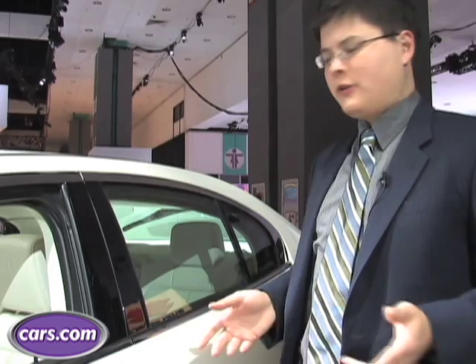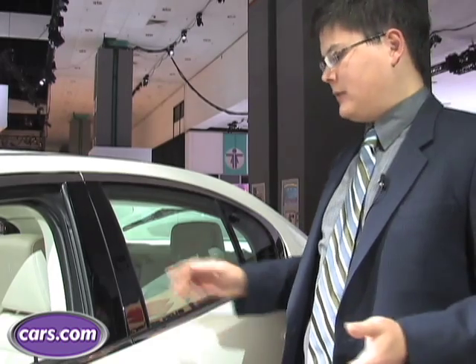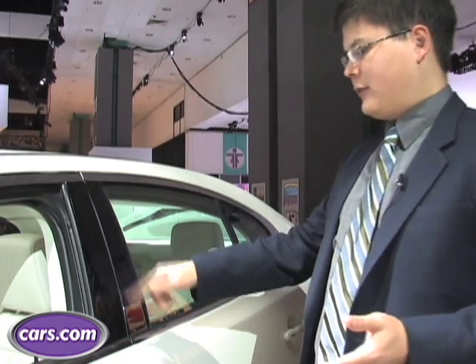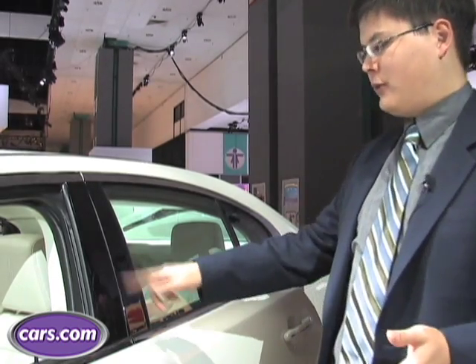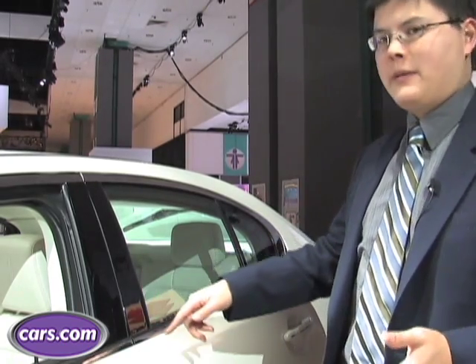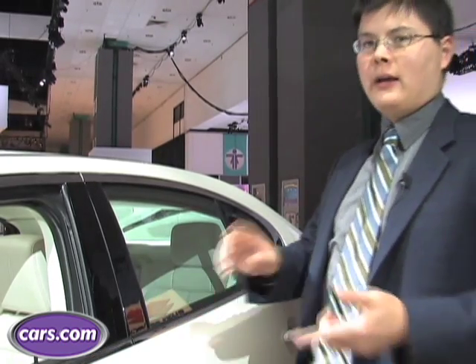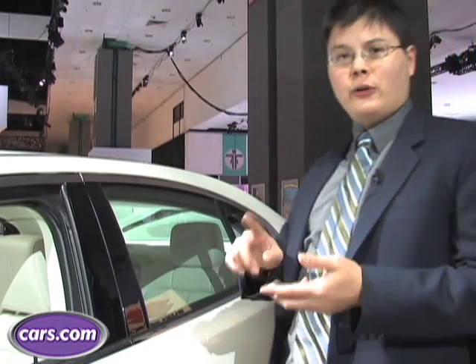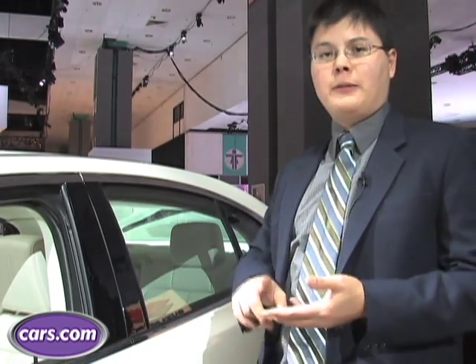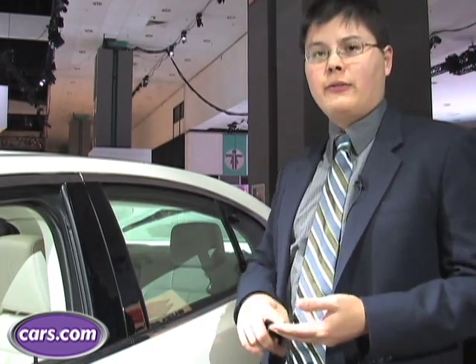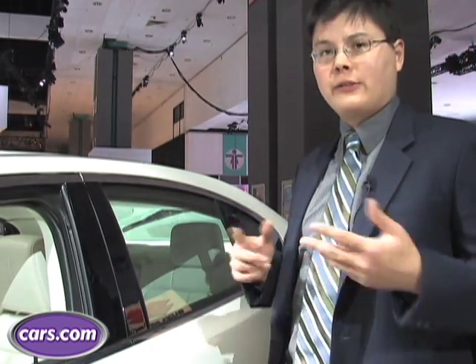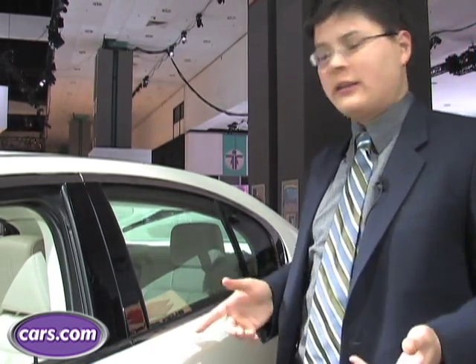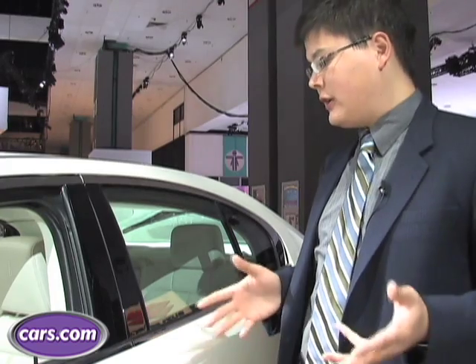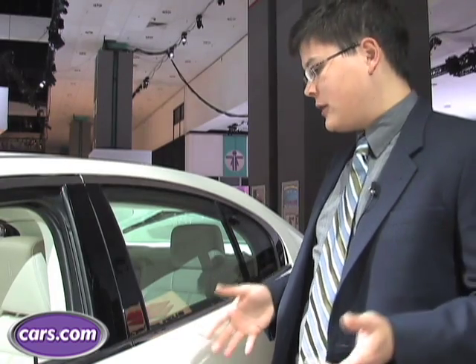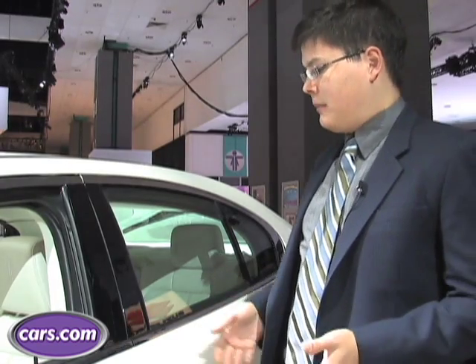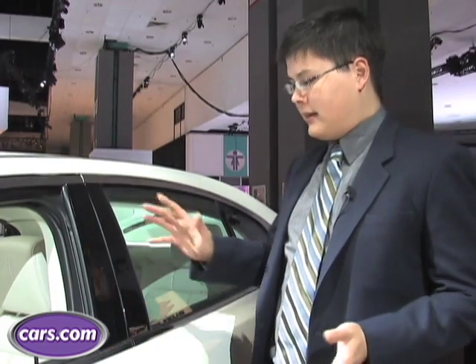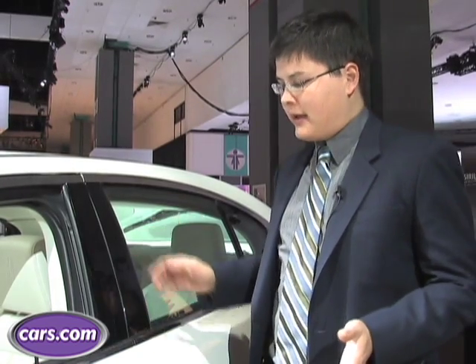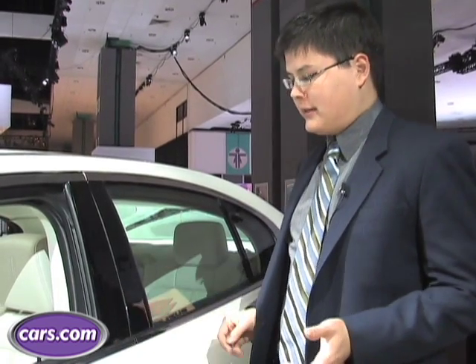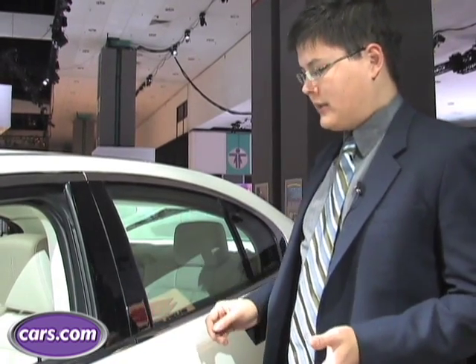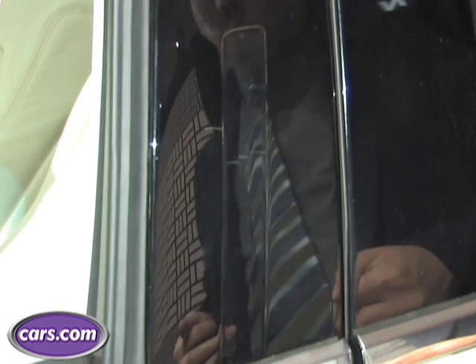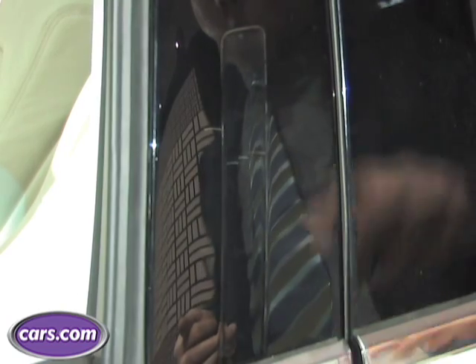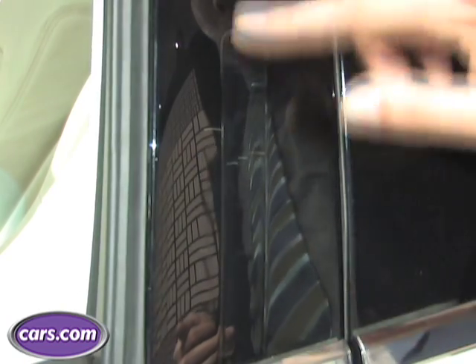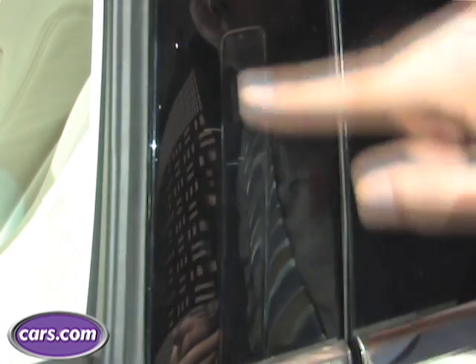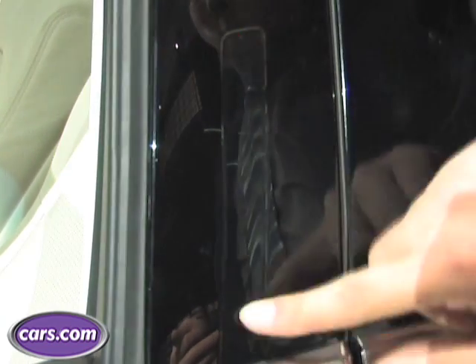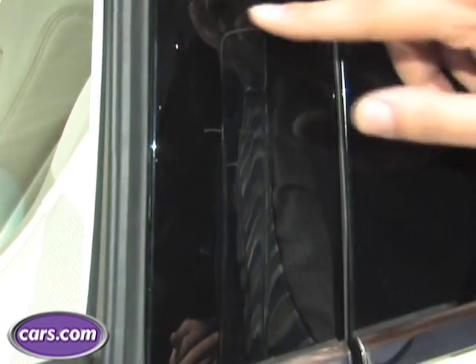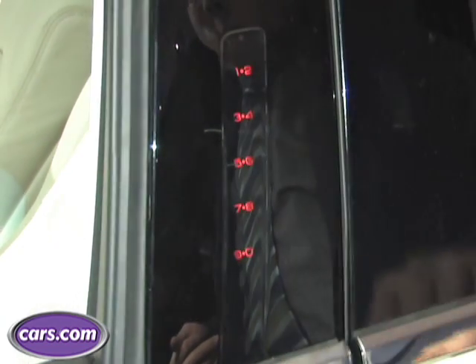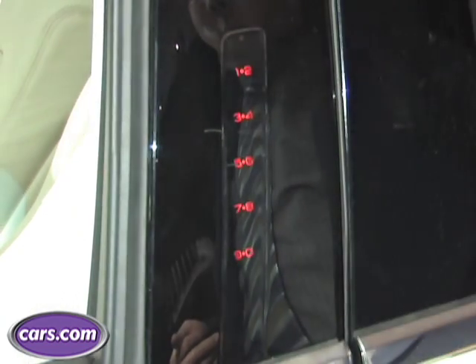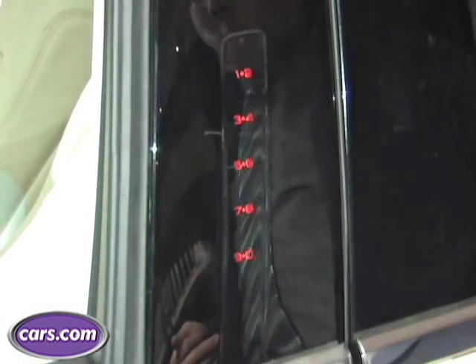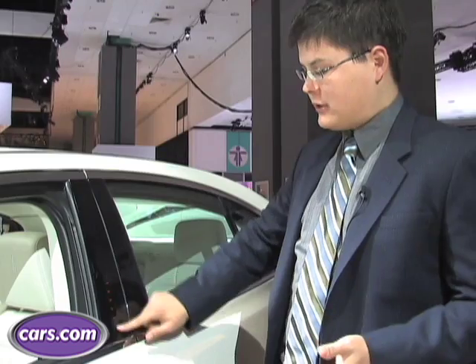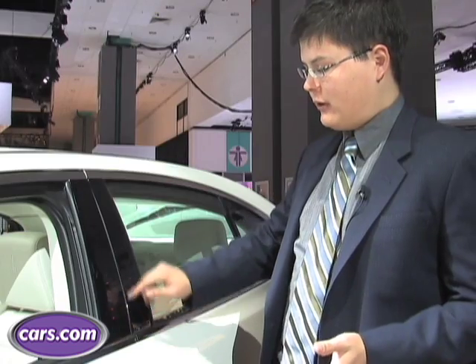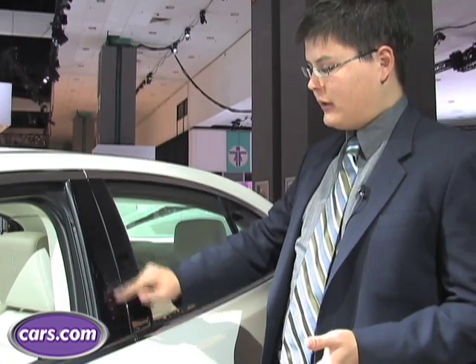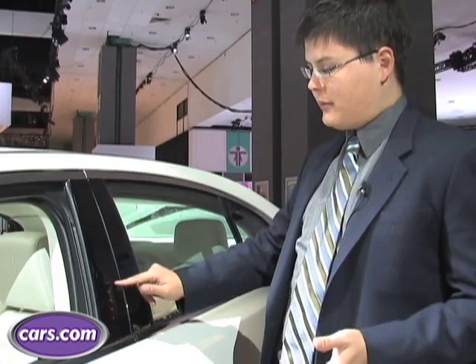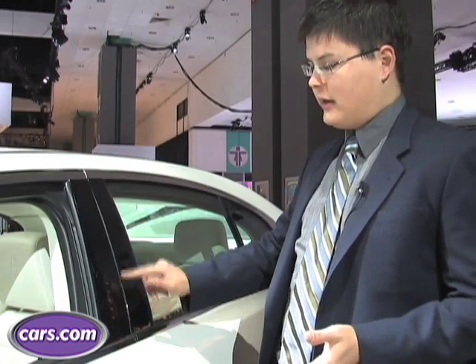First up is the latest version of Ford's keypad. A lot of Ford, Lincoln, and Mercury vehicles have had this for years, but the MKS takes it one step further. On this, there's a heat sensor, and so all you have to do is pass your finger over it and the numbers light up.